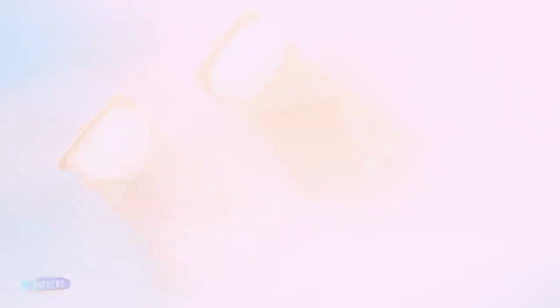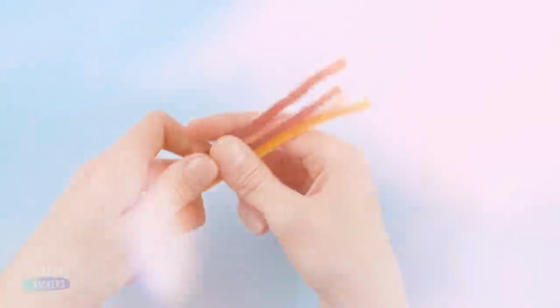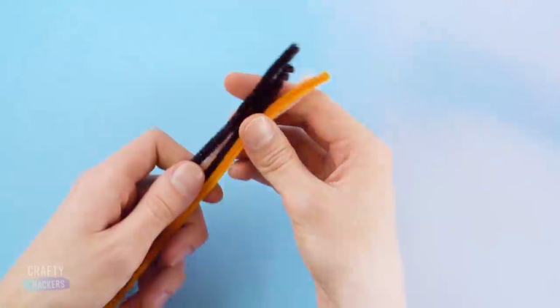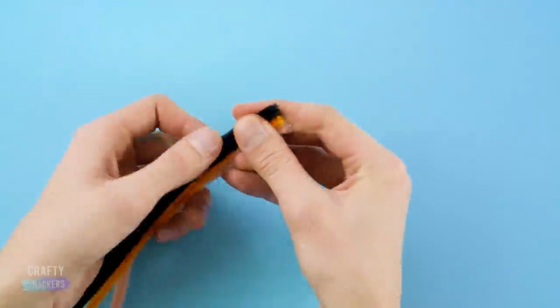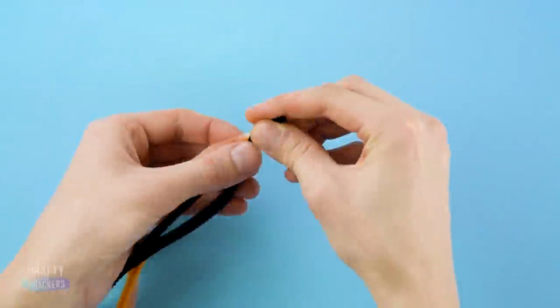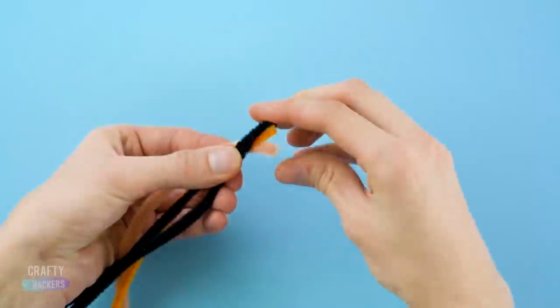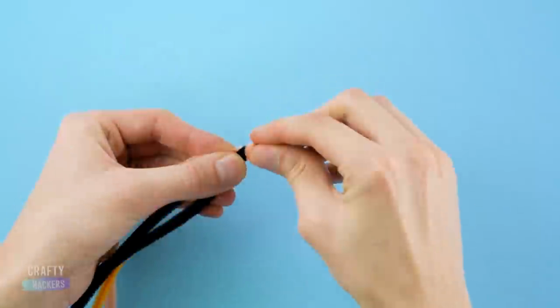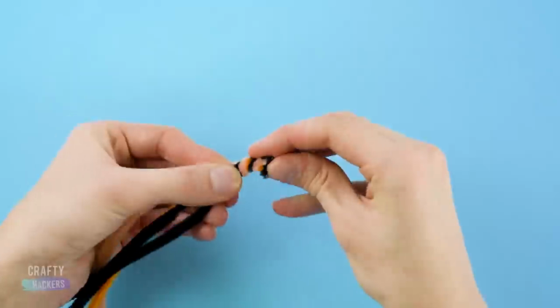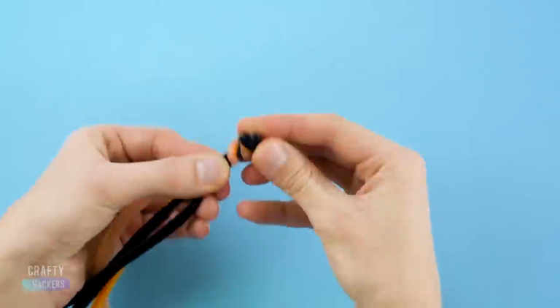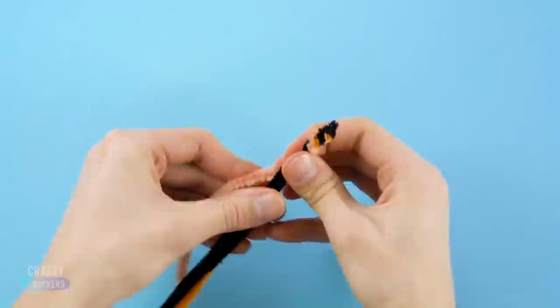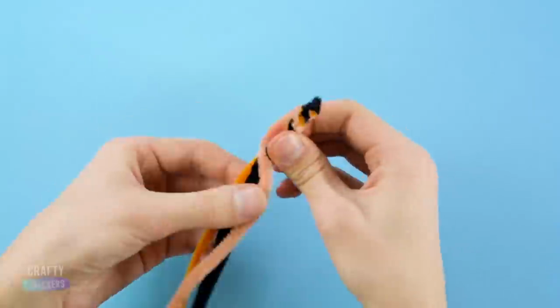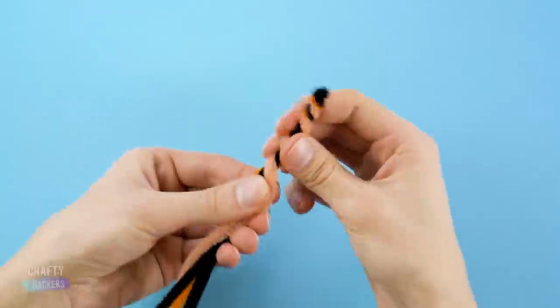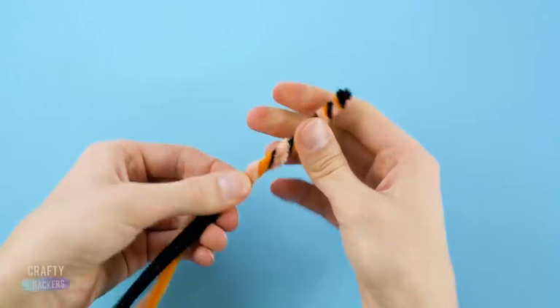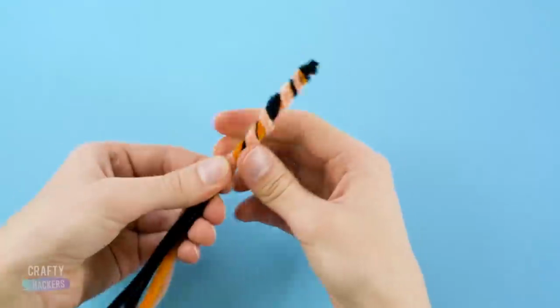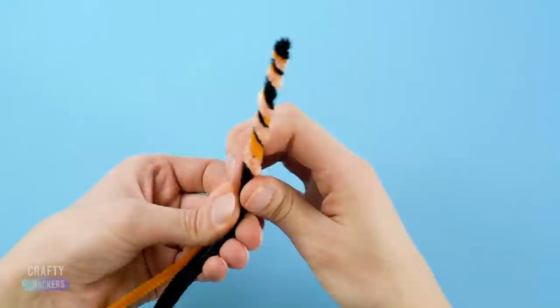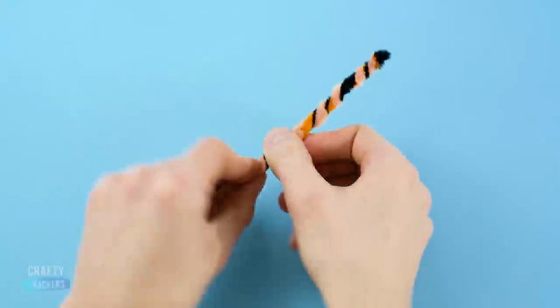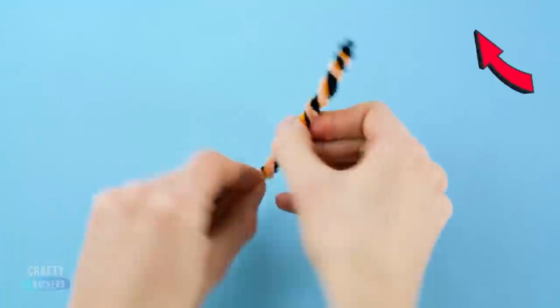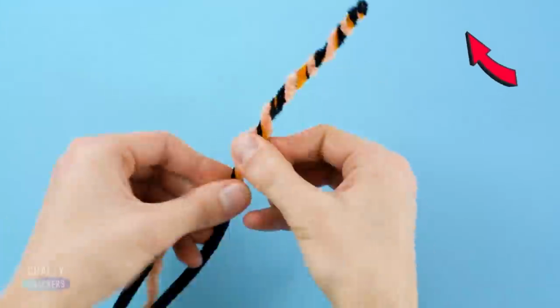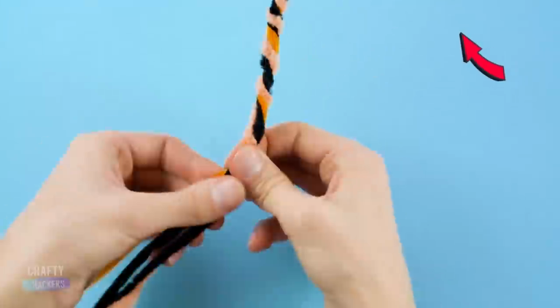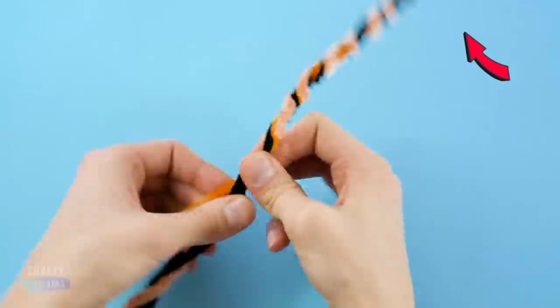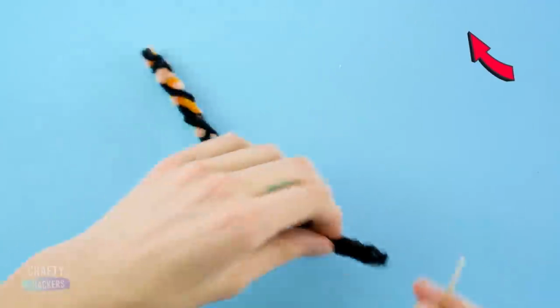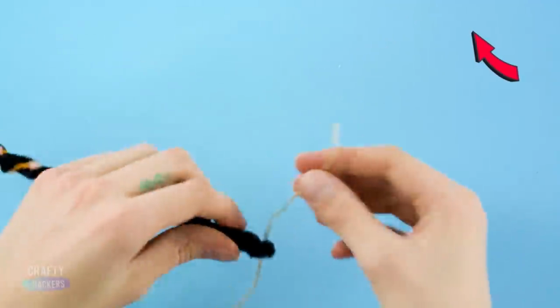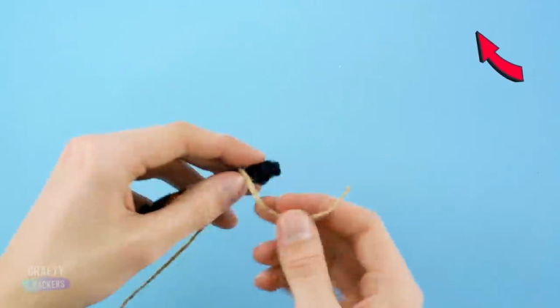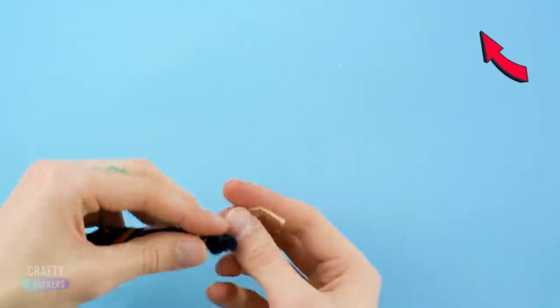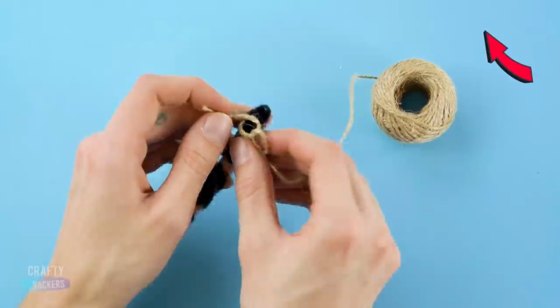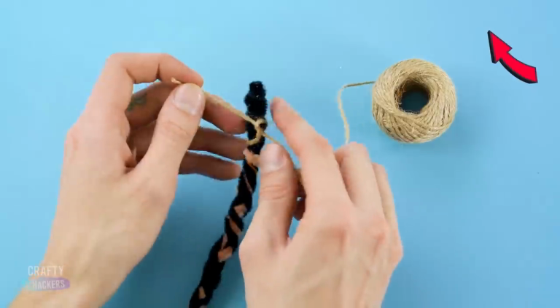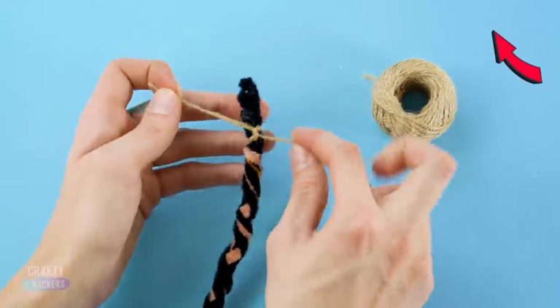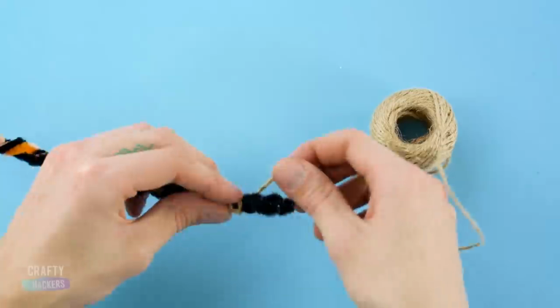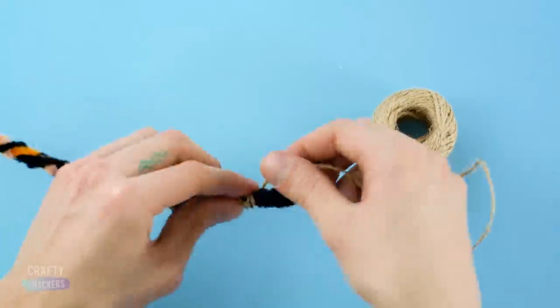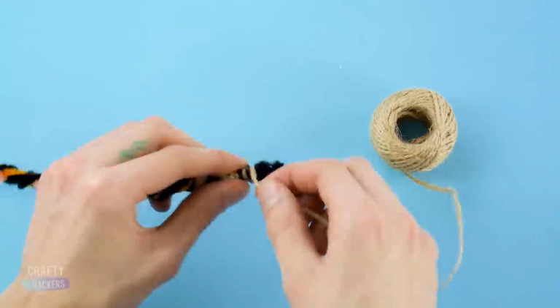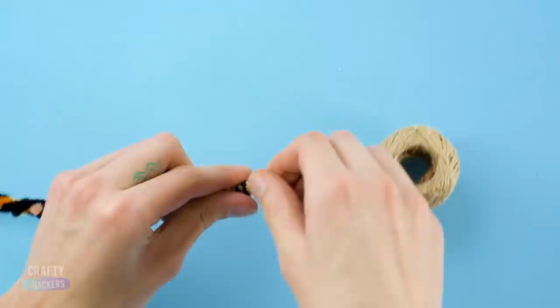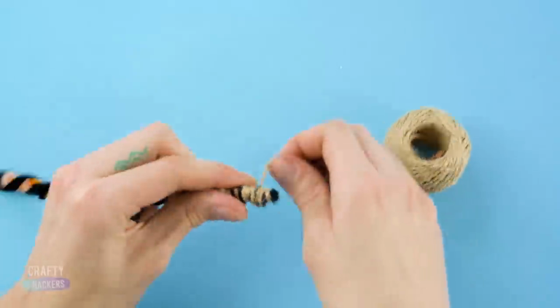Now take three pipe cleaners and twirl them into this swirly unicorn horn shape. Wrap a bunch of twine around it and make it a friend so it doesn't get lonely.